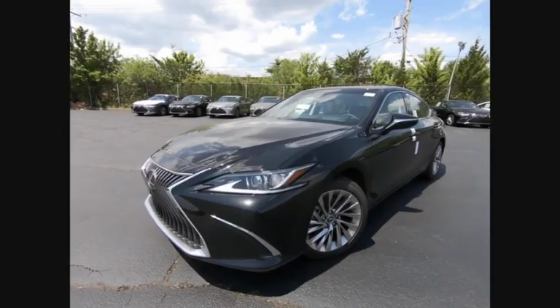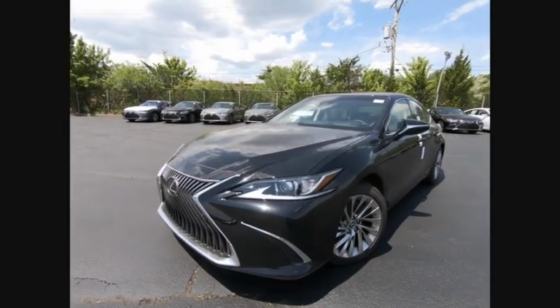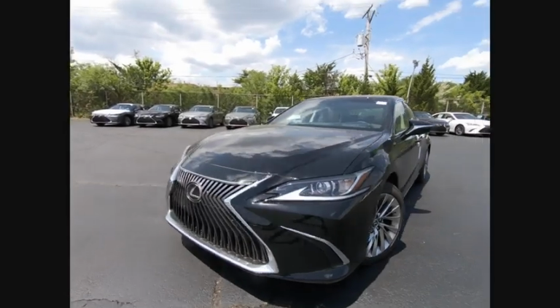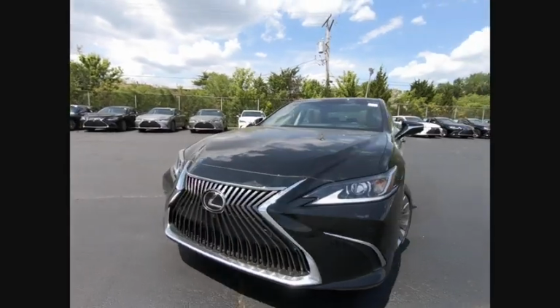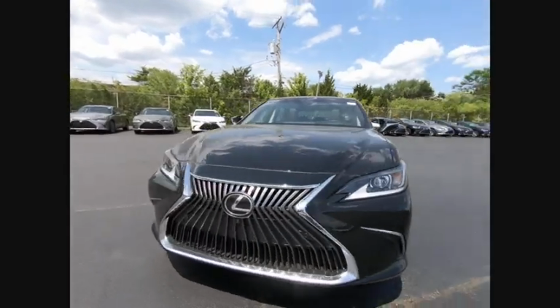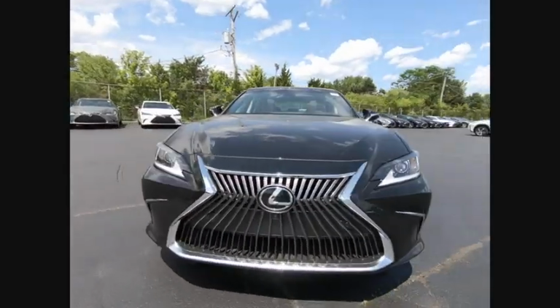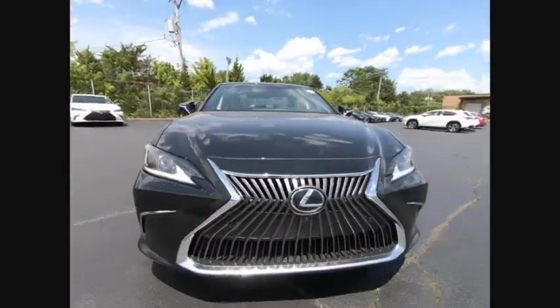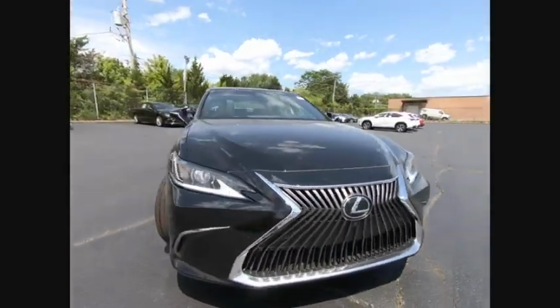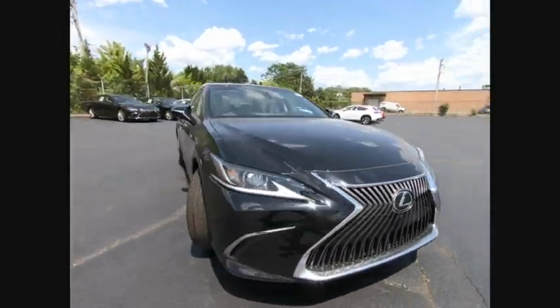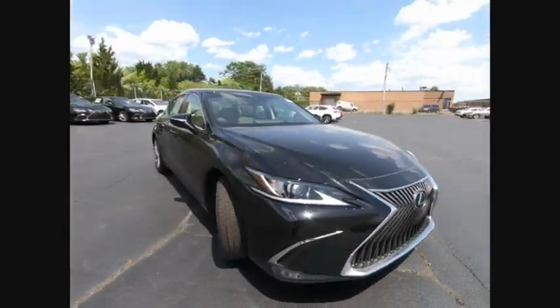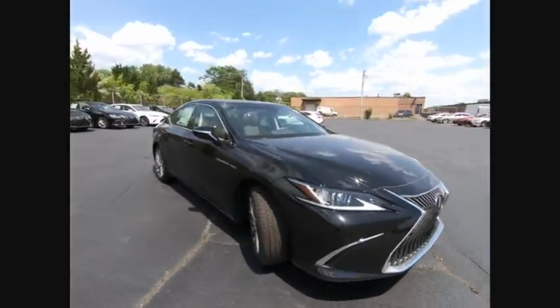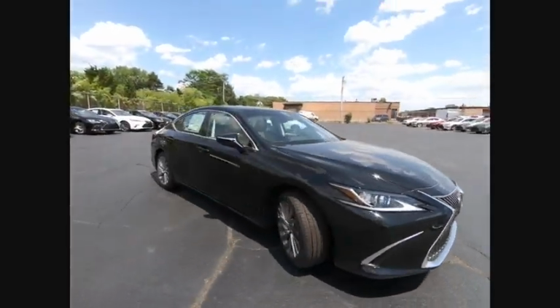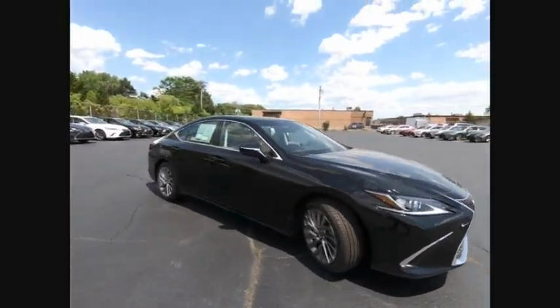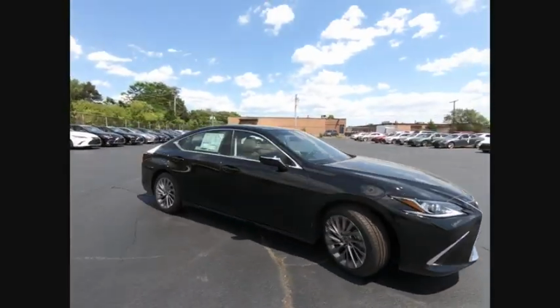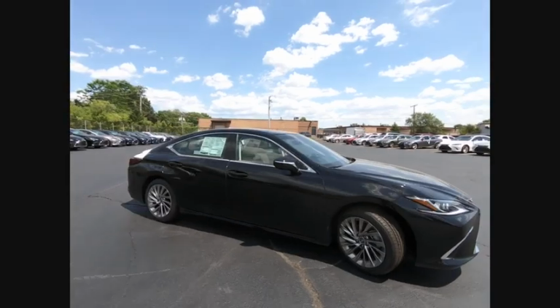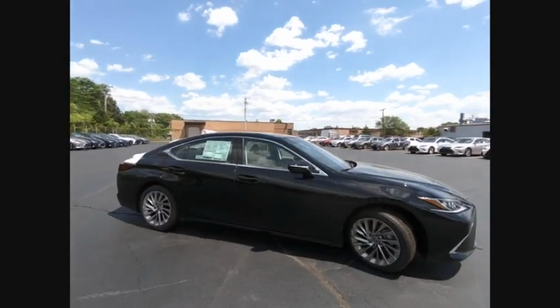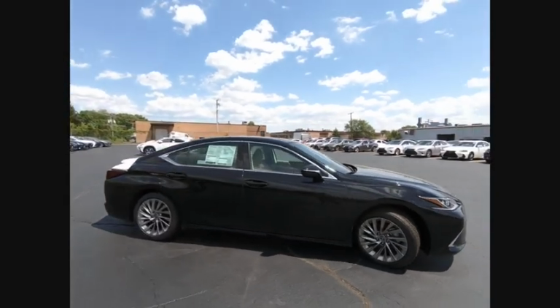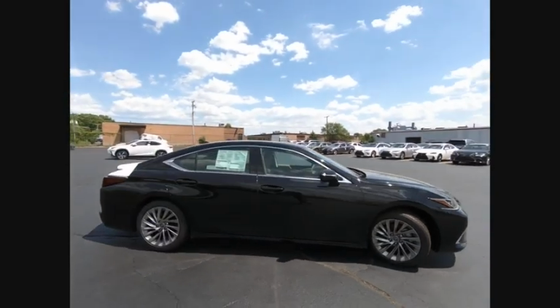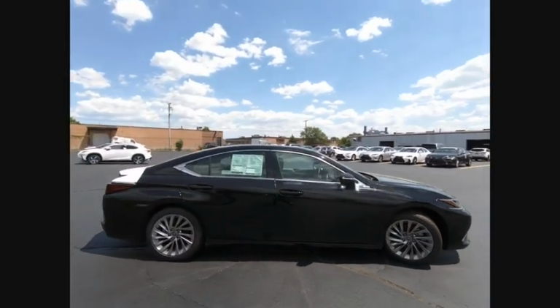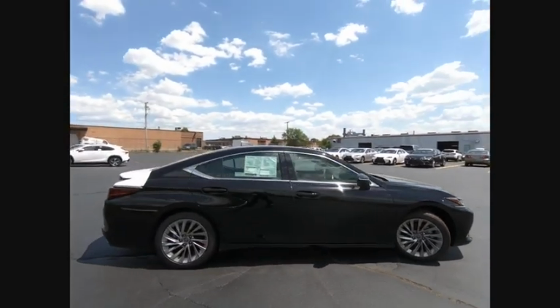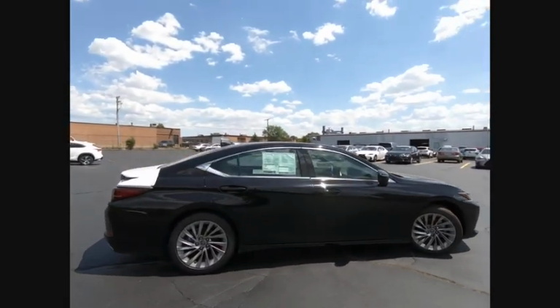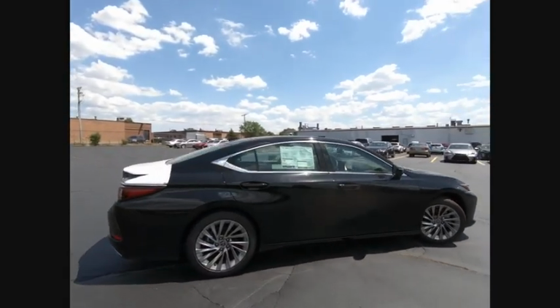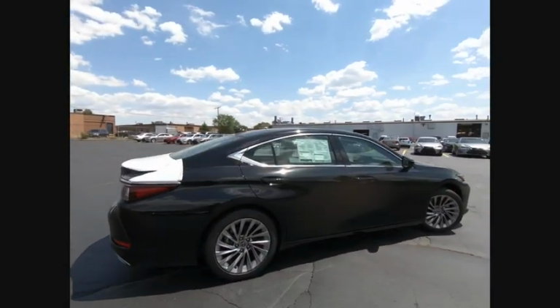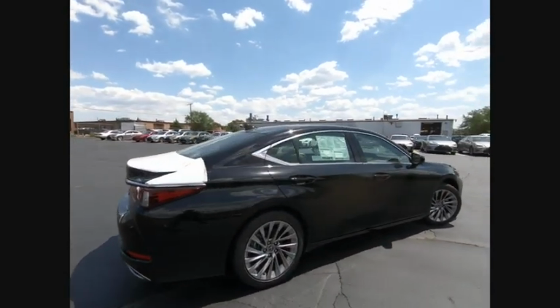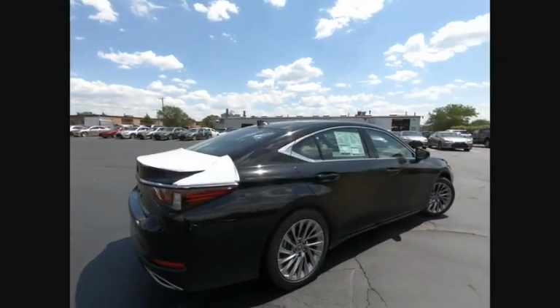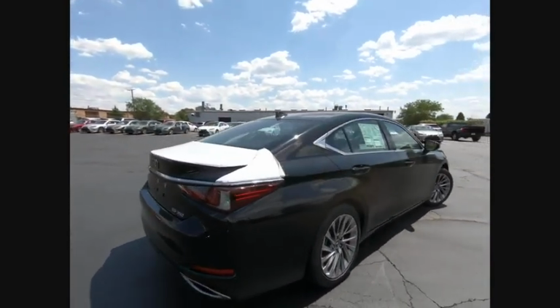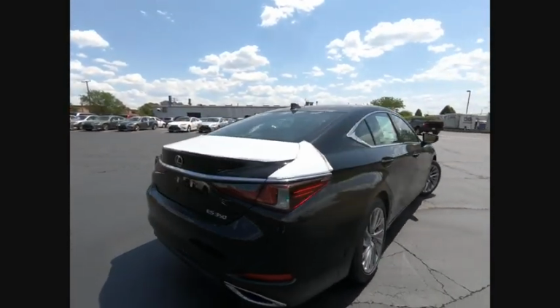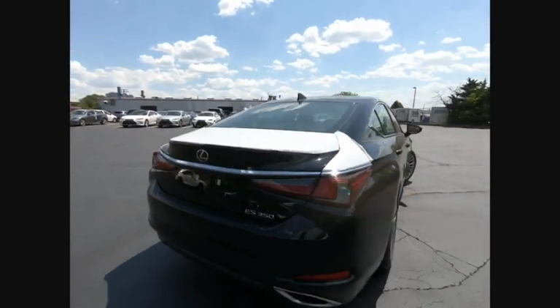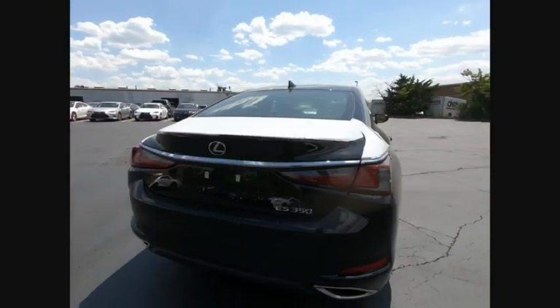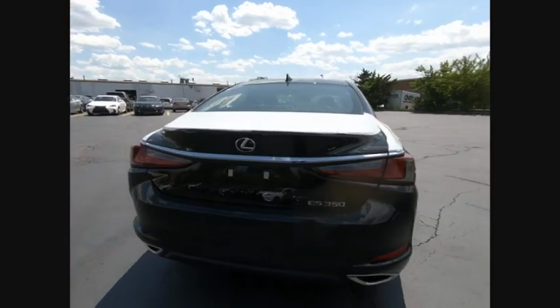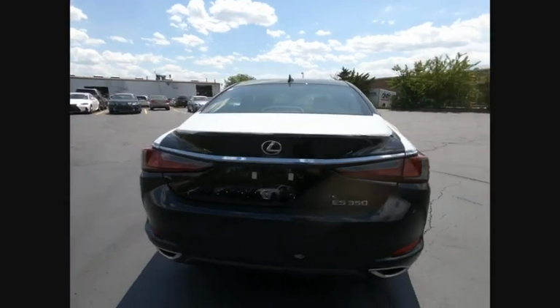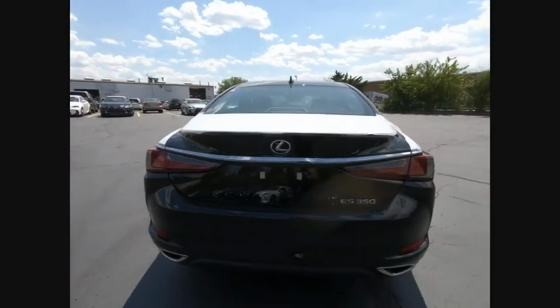We are pleased to show you the 2019 ES350. The Lexus ES350 is a sophisticated combination of distinctive styling, luxury and smooth performance.